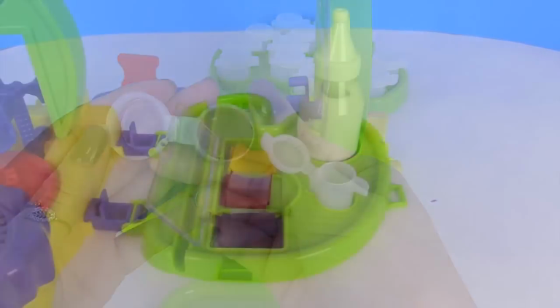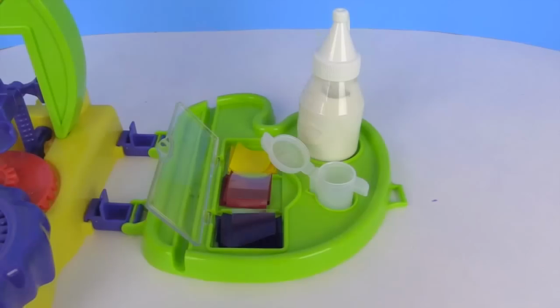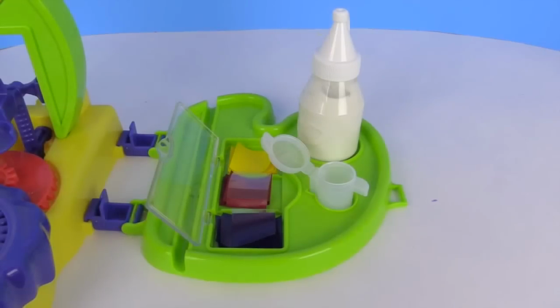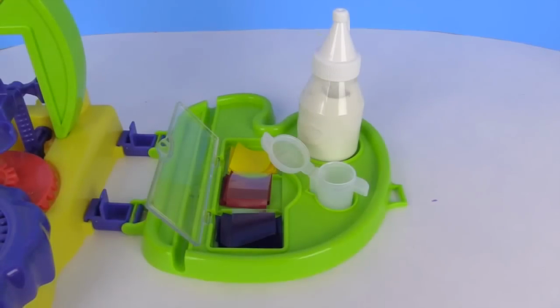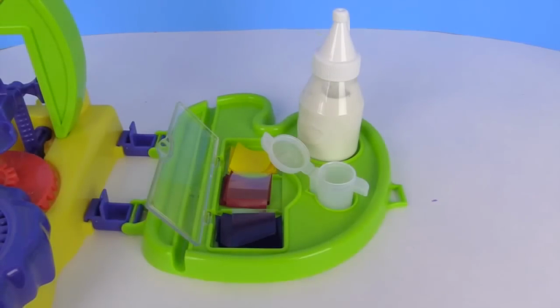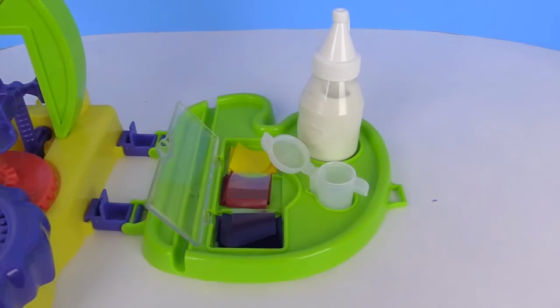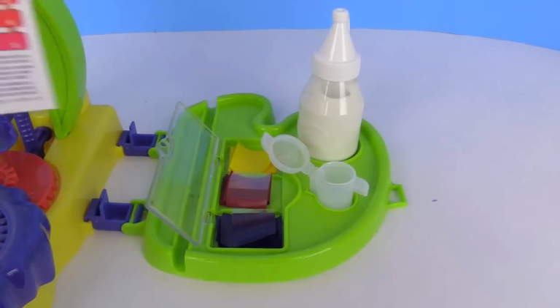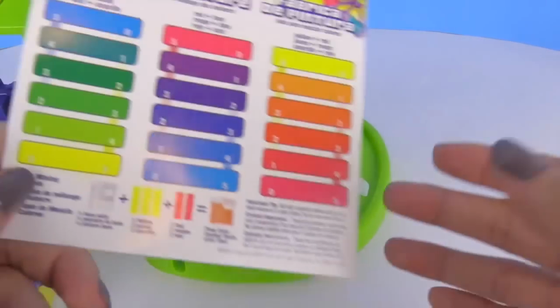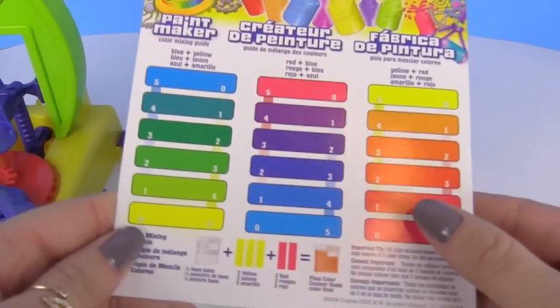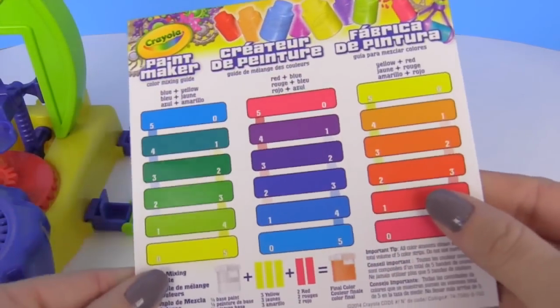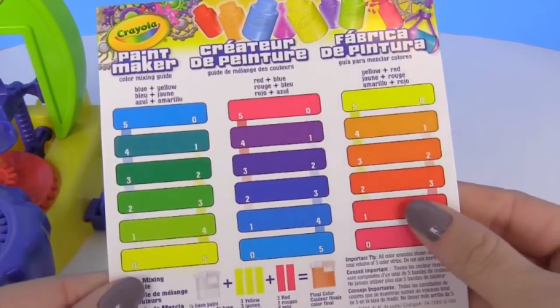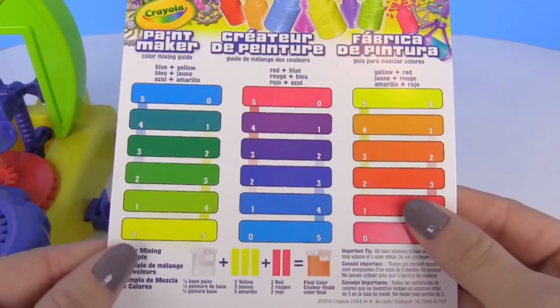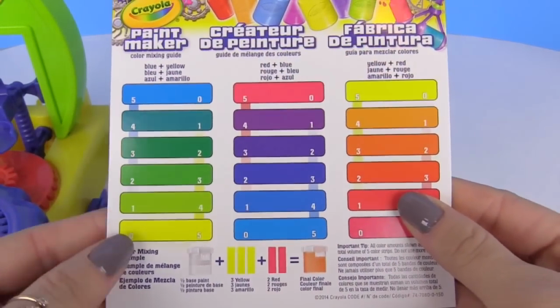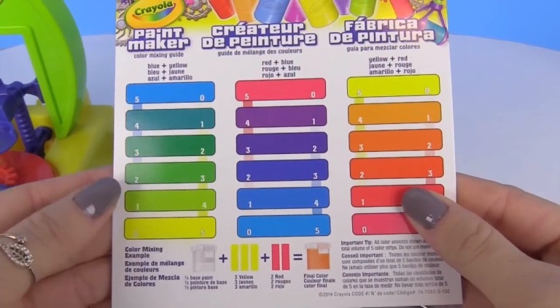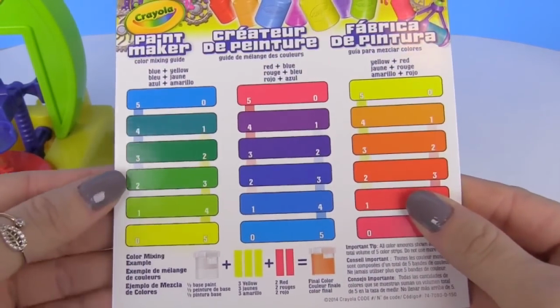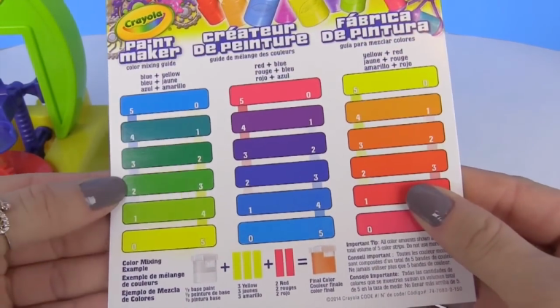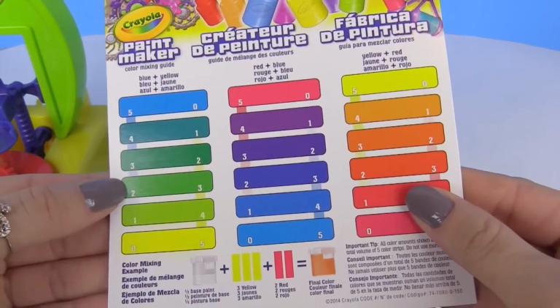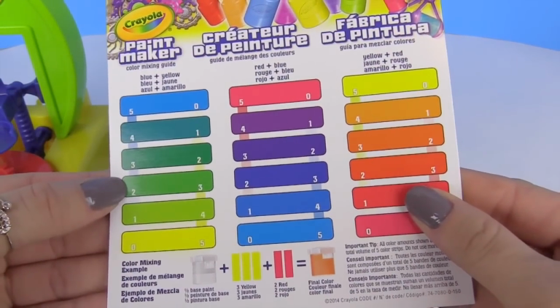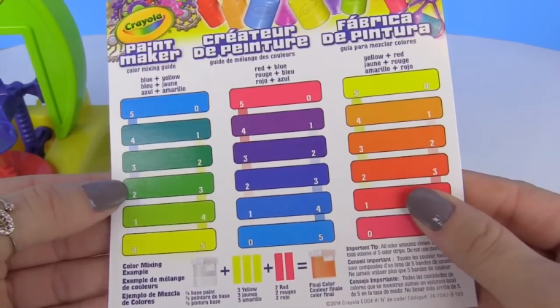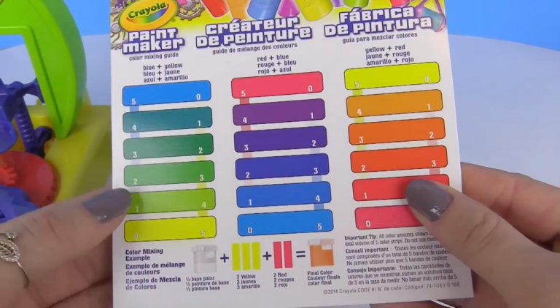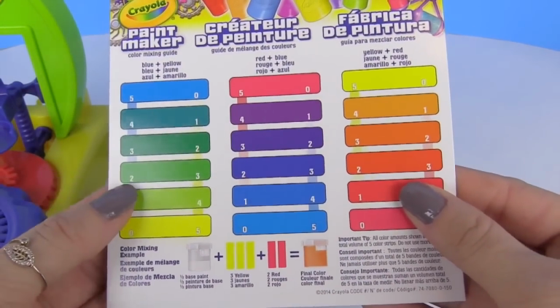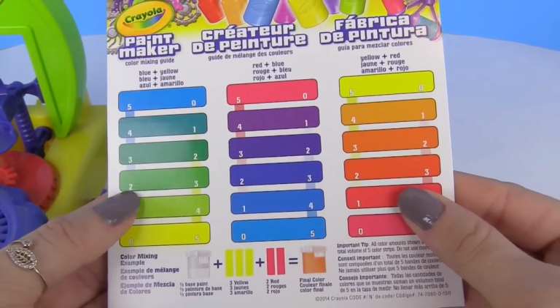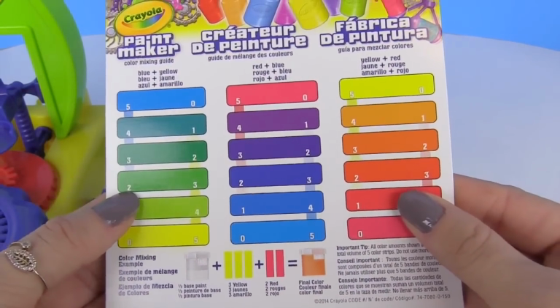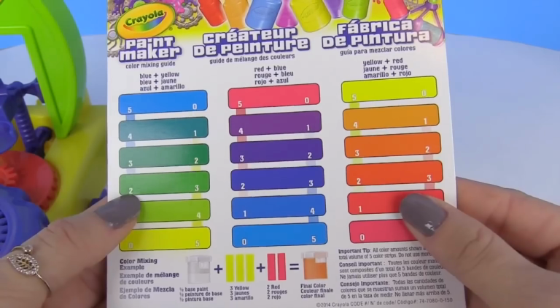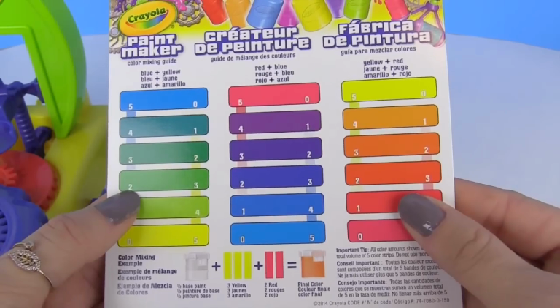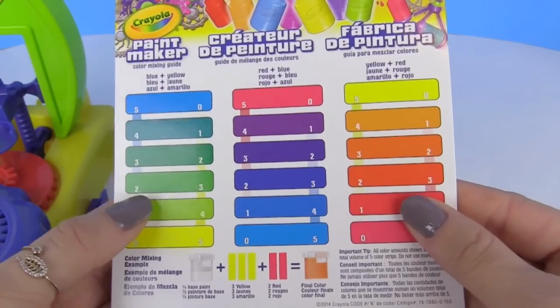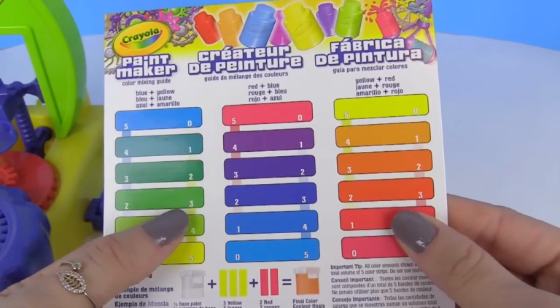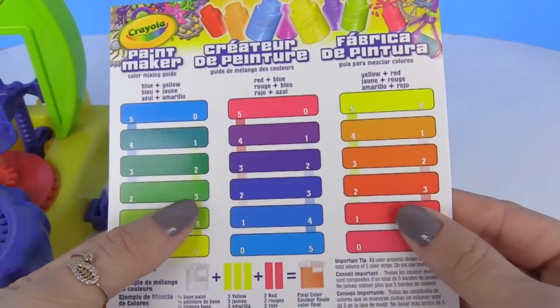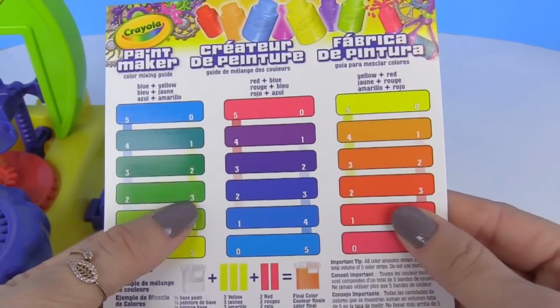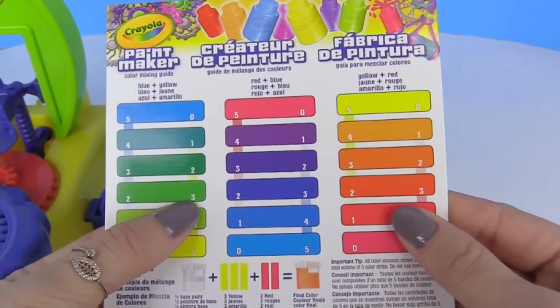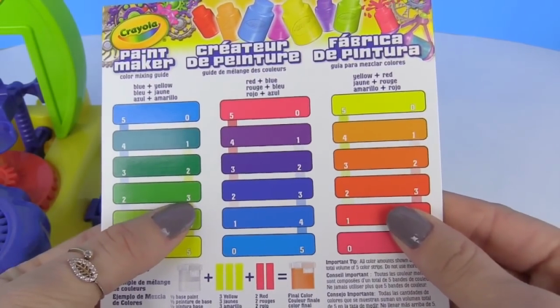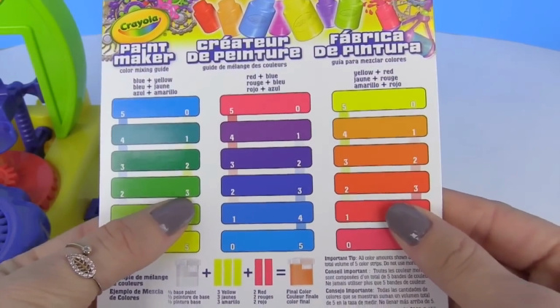Look at how pretty a purple this is! So we're going to be making some more colors. This time I'm thinking about making this green right here, so it's going to be two blues and three yellows.